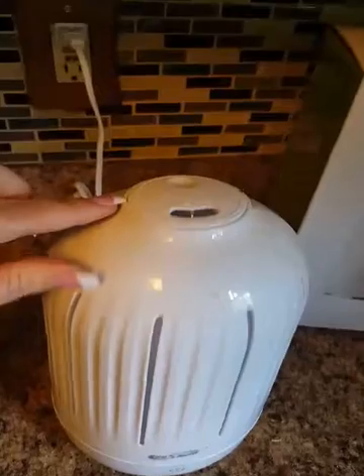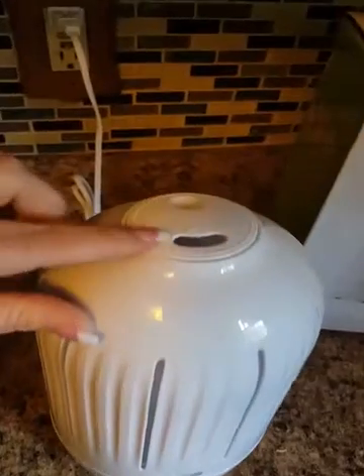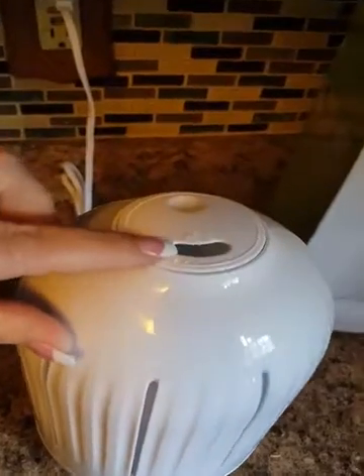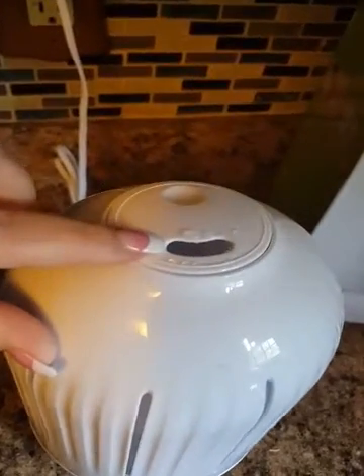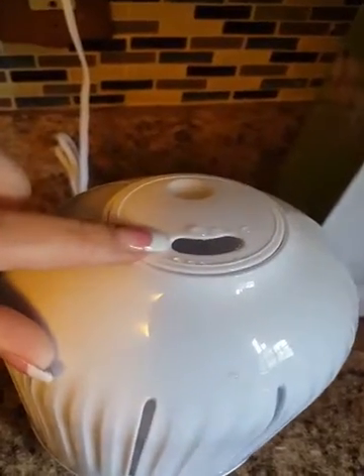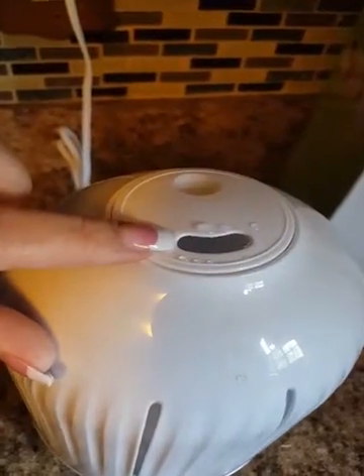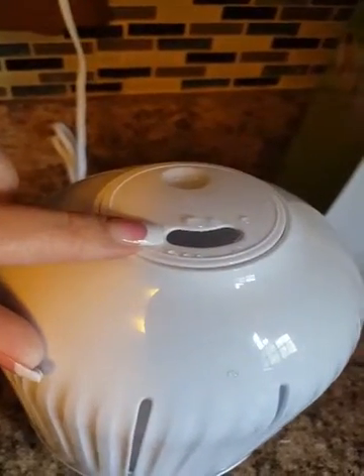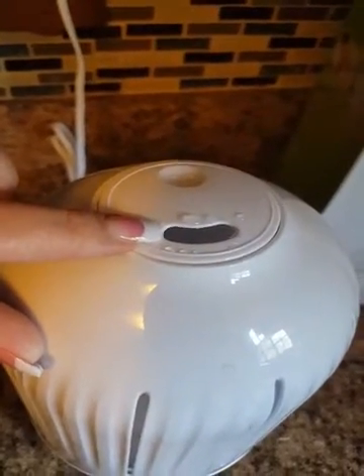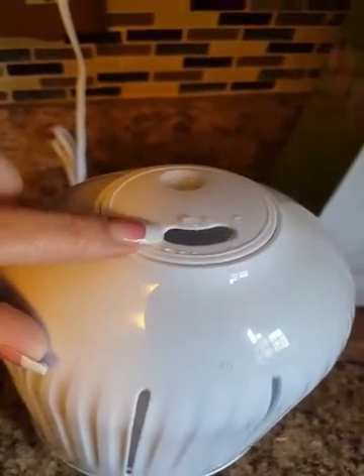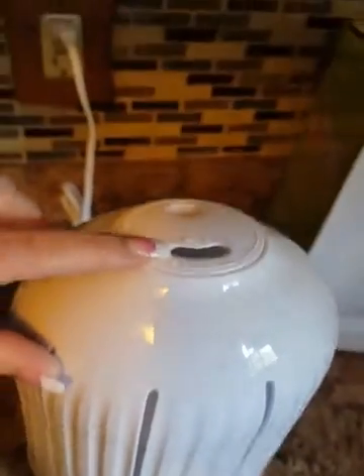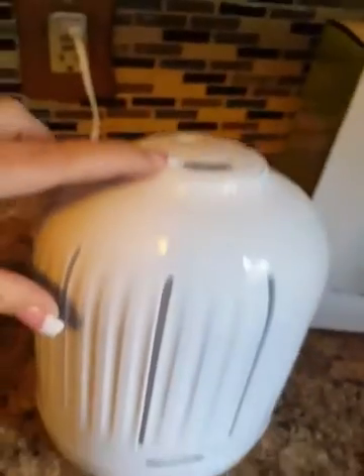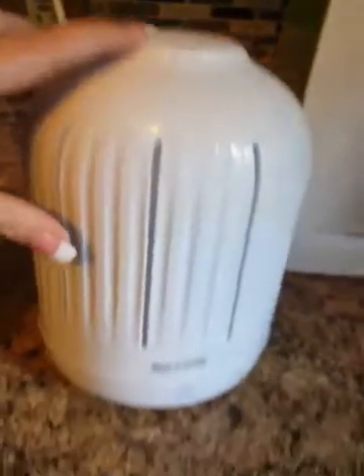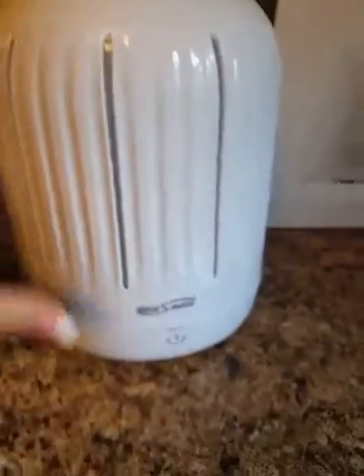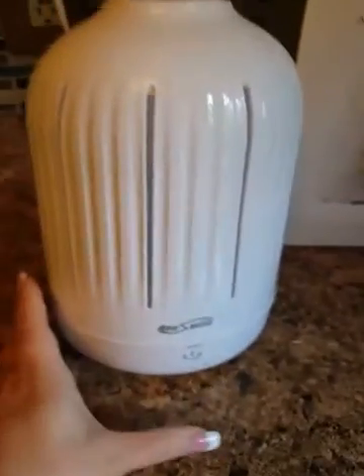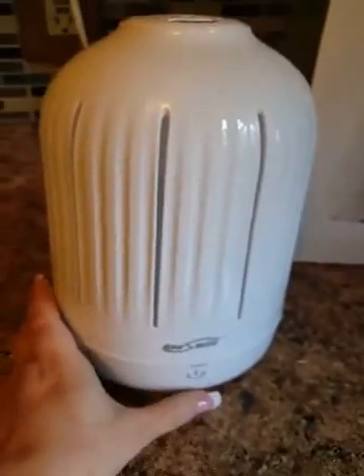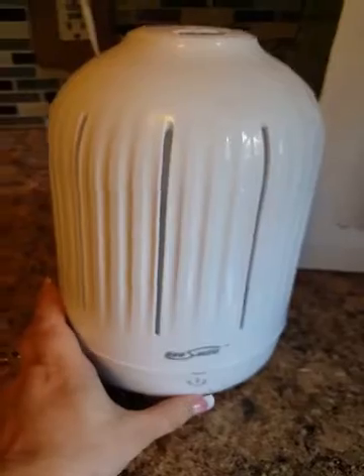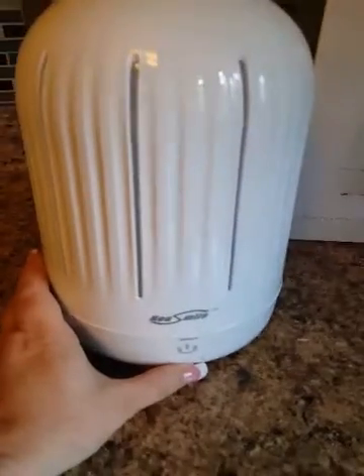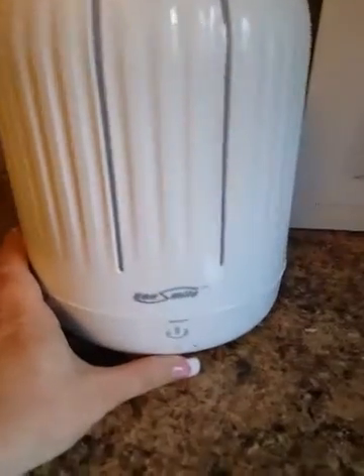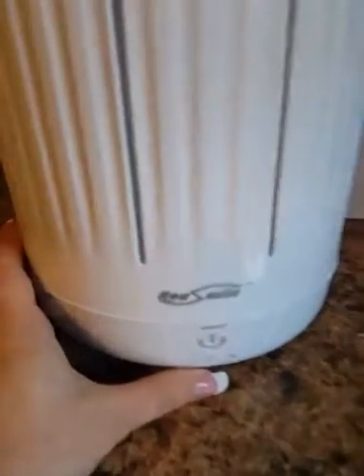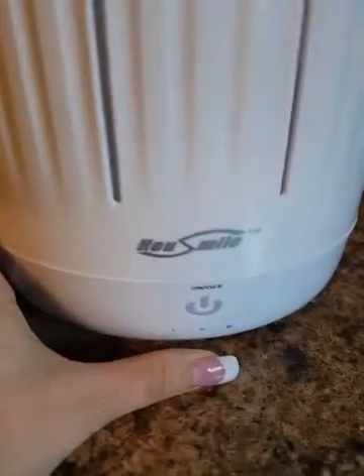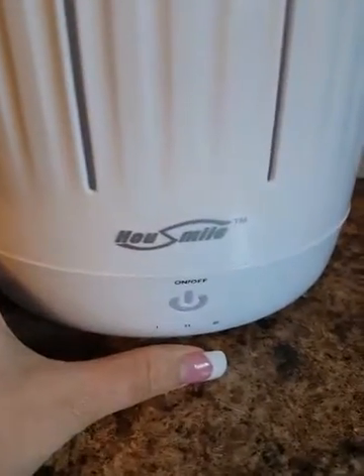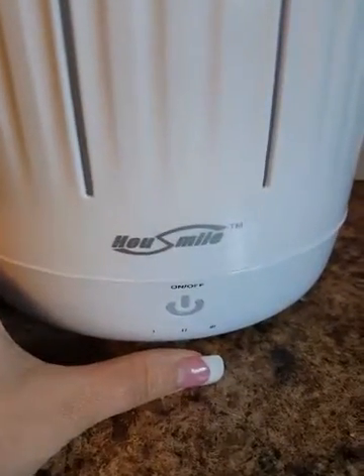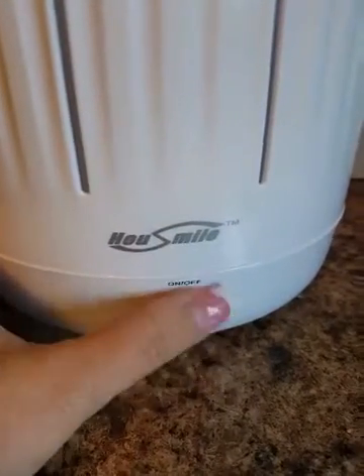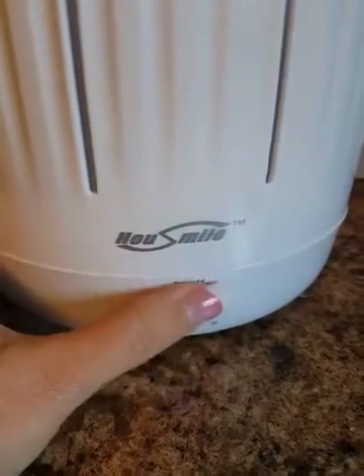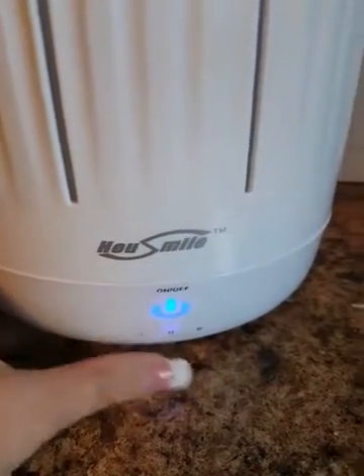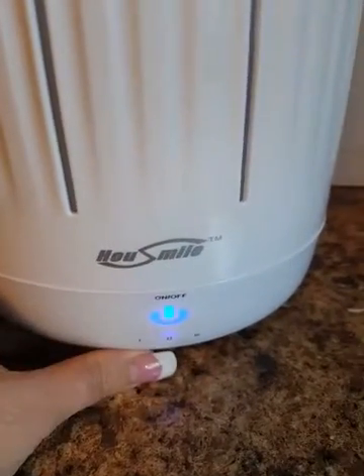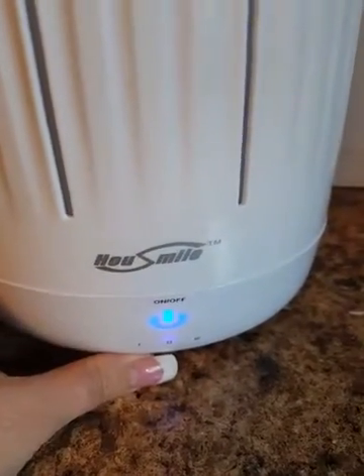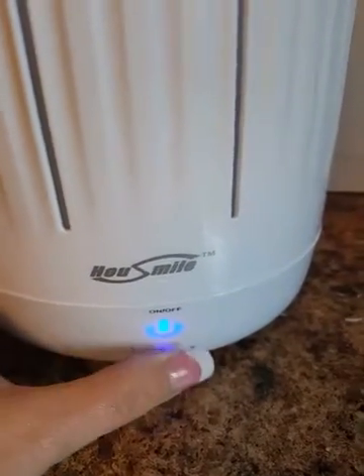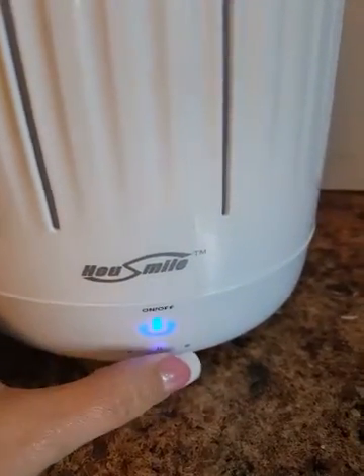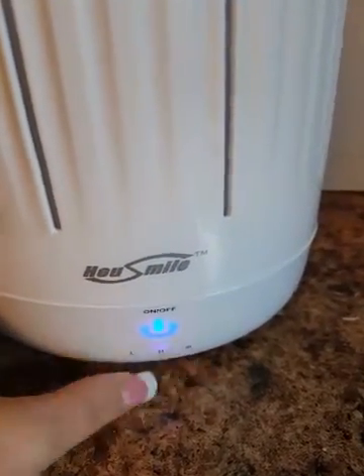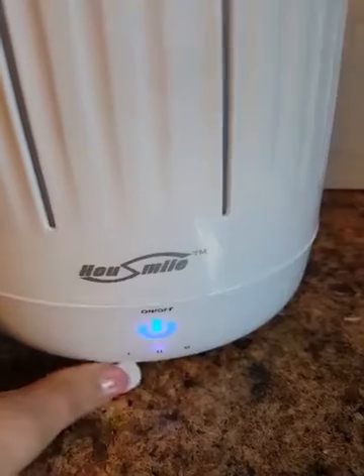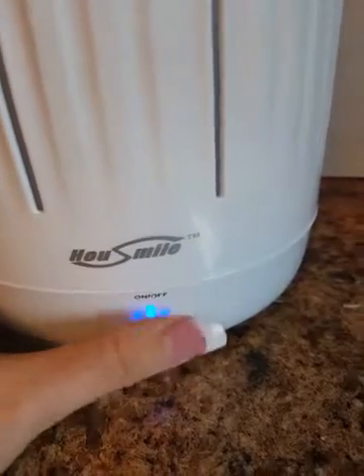It comes out right about there — you can see where the mist comes out. You turn it on like so. It's got three different settings. So you turn it on and that powers it up.